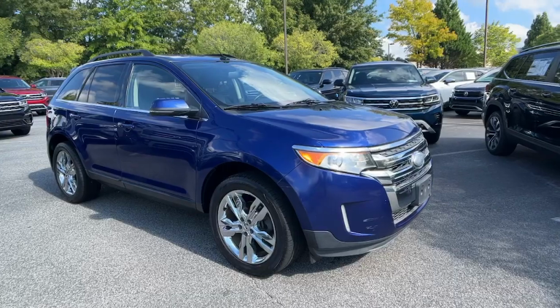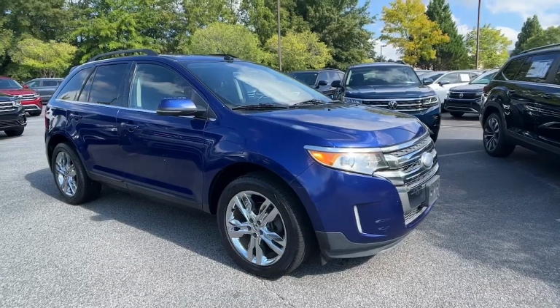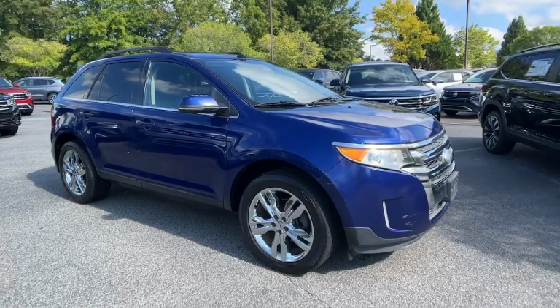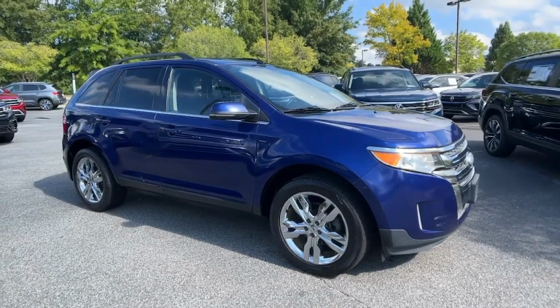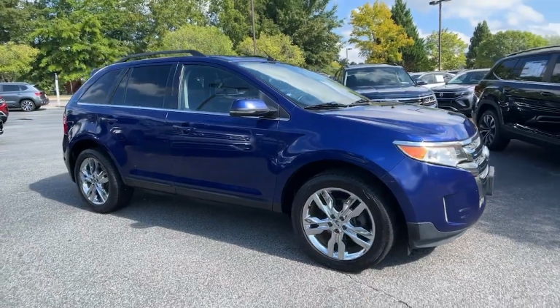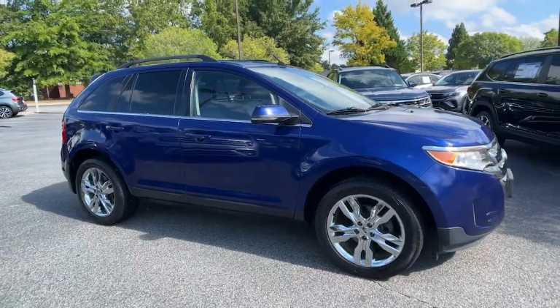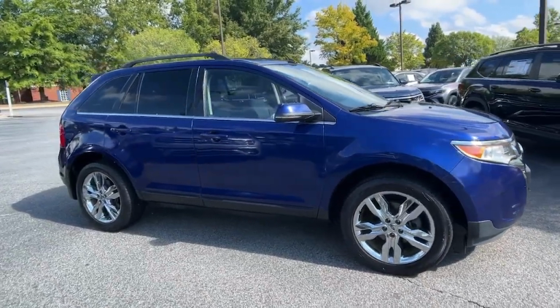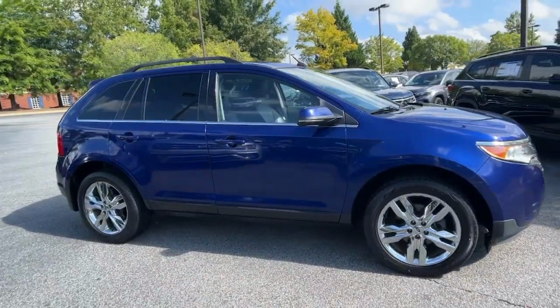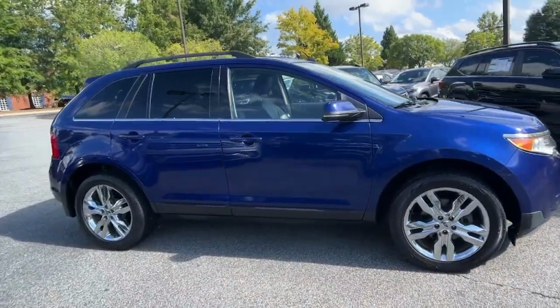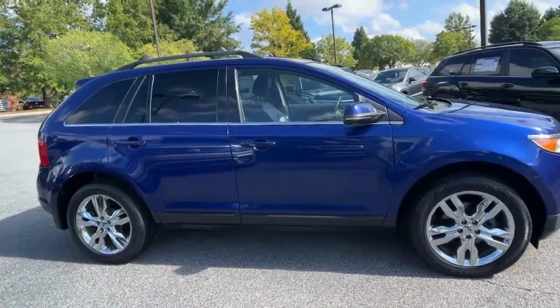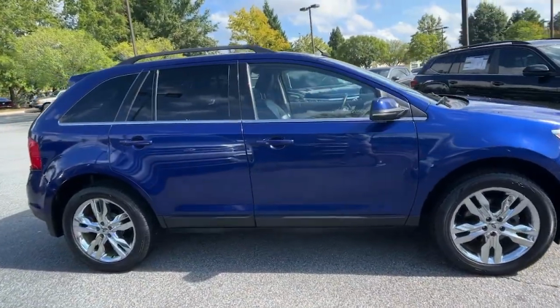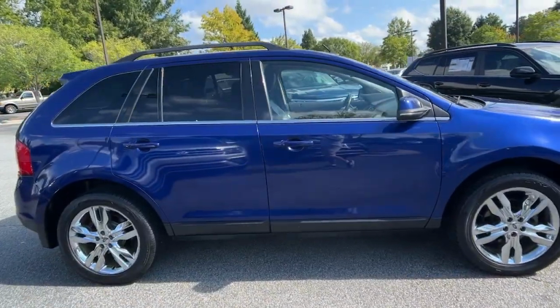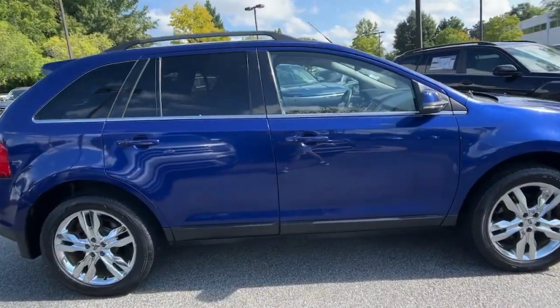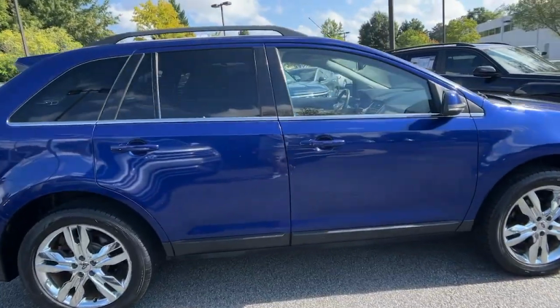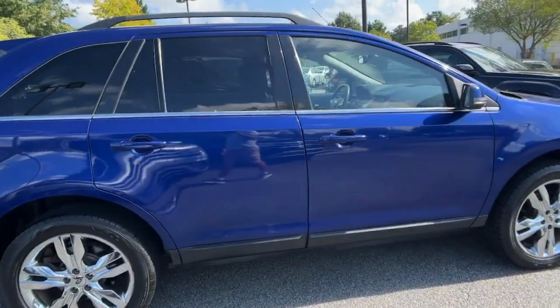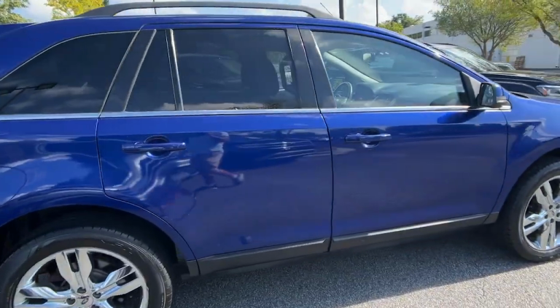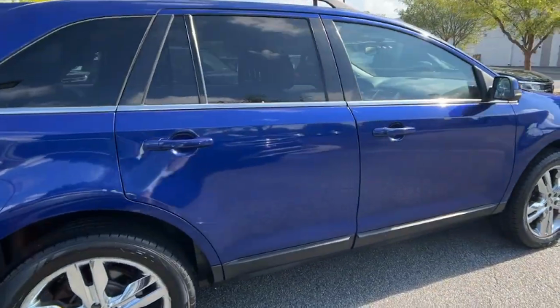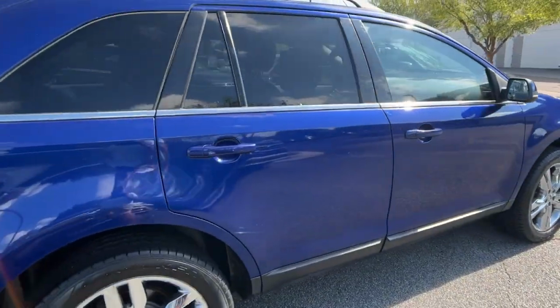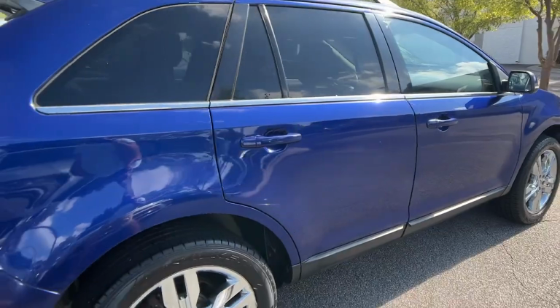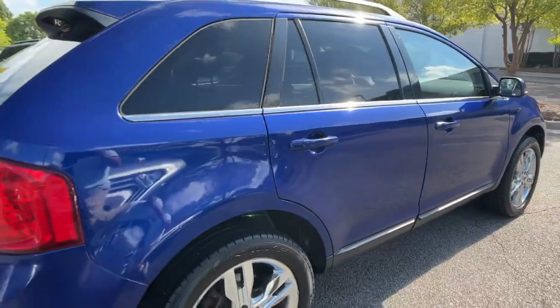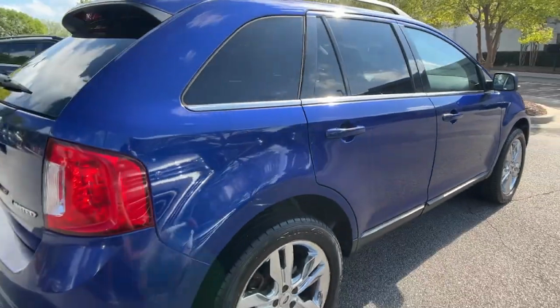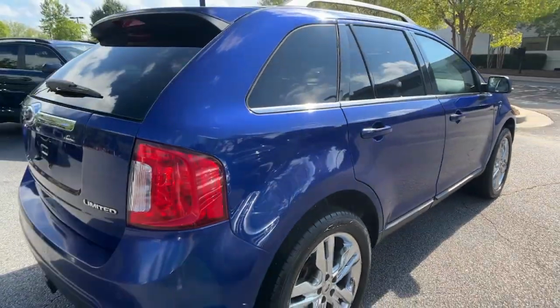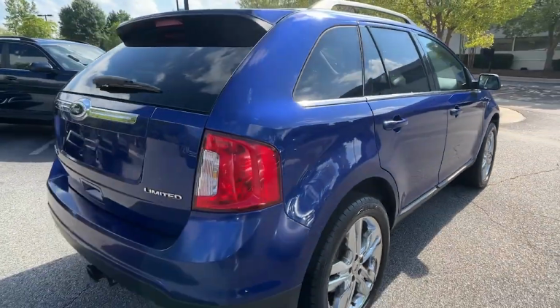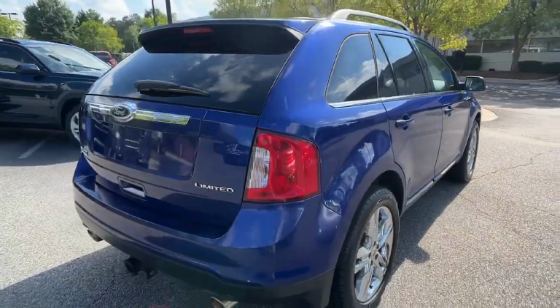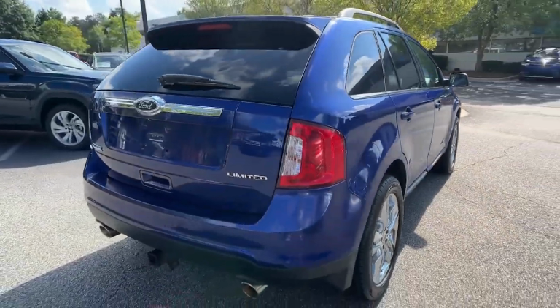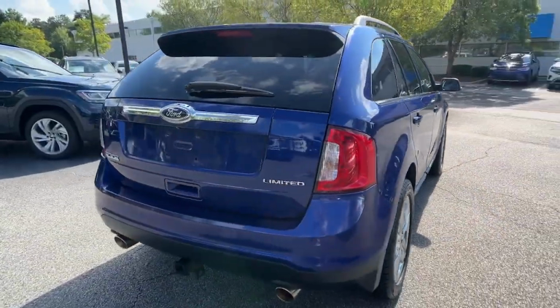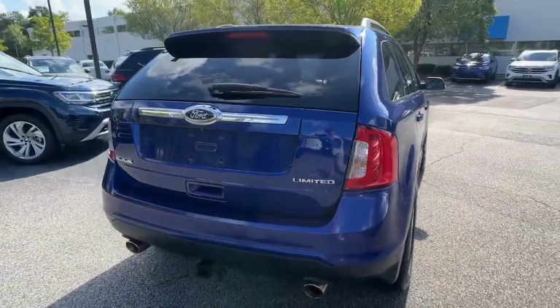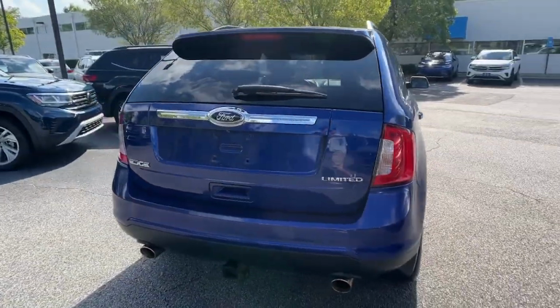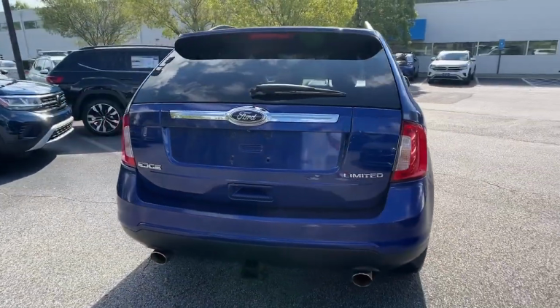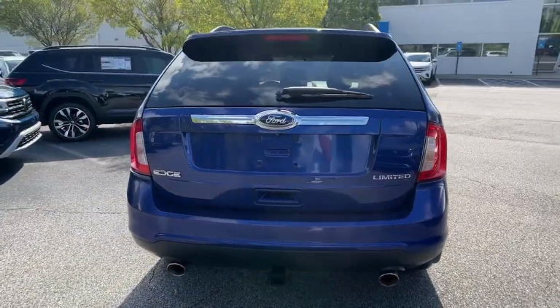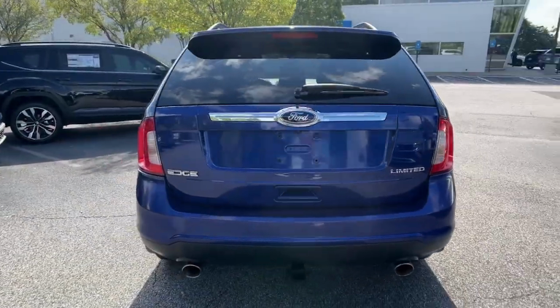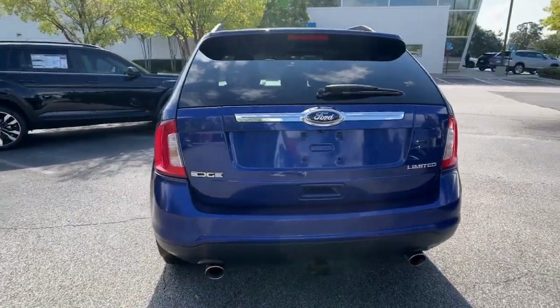You will be amazed by this 2013 Ford Edge. This vehicle still has fewer than 100,000 miles on the clock, so it won't last long.